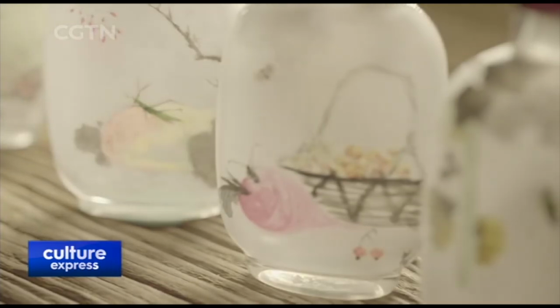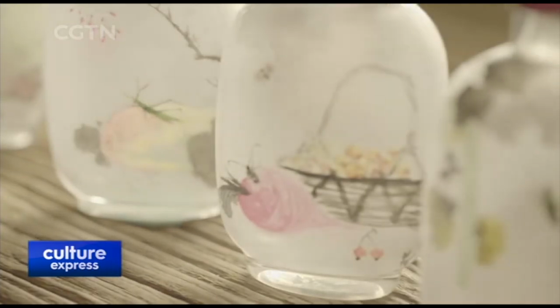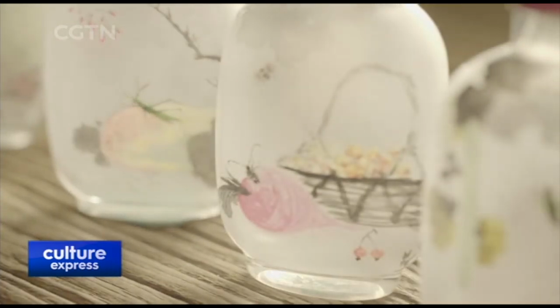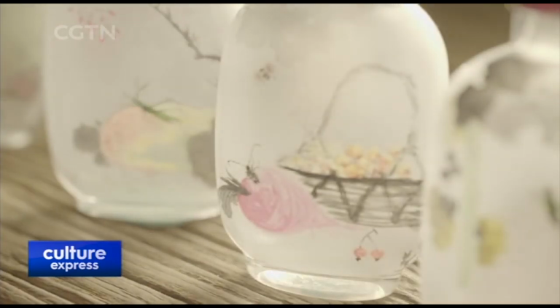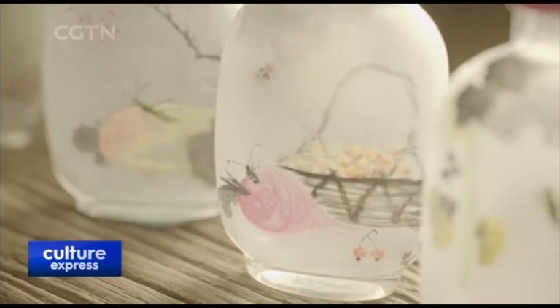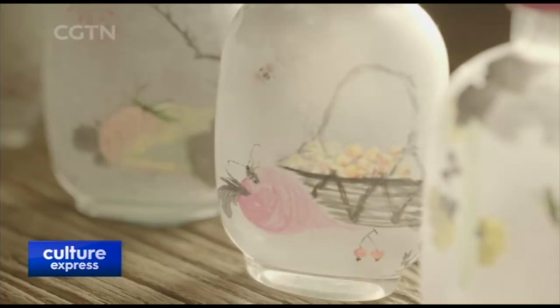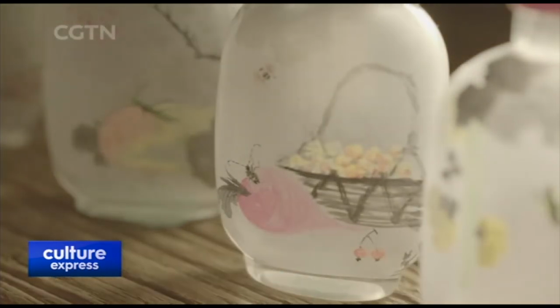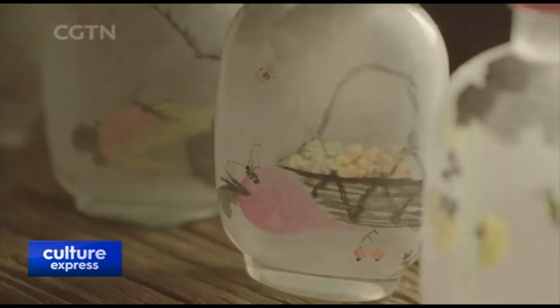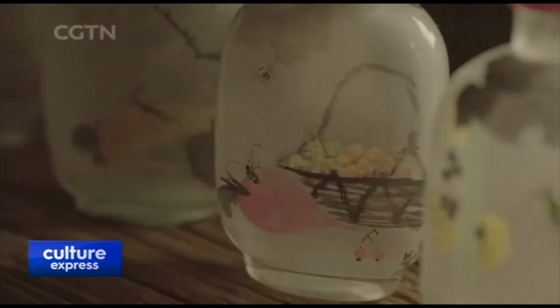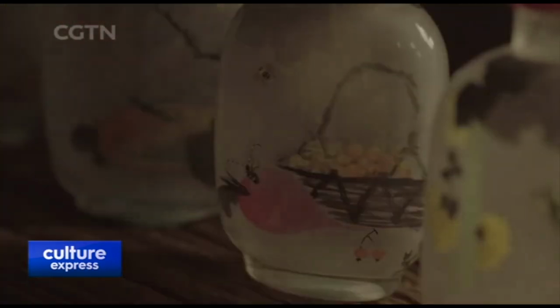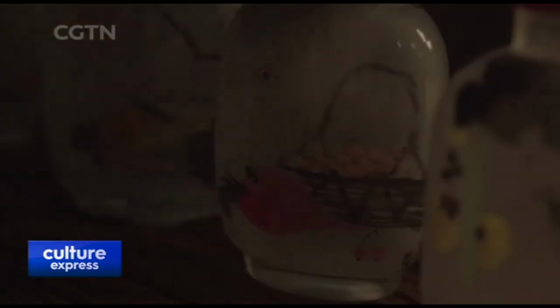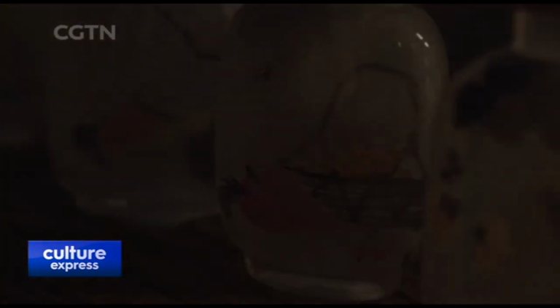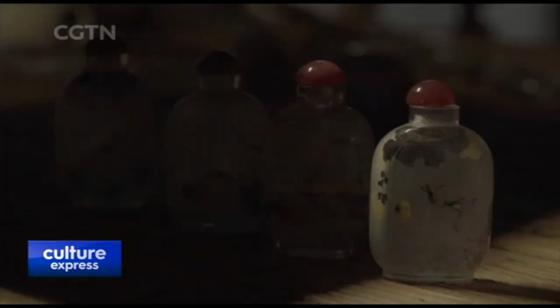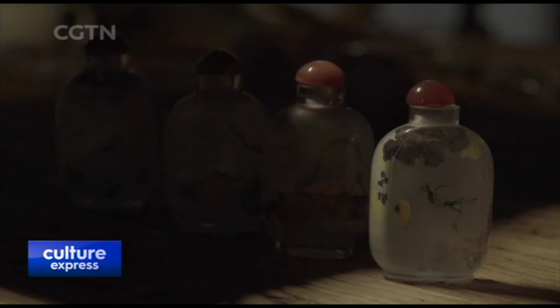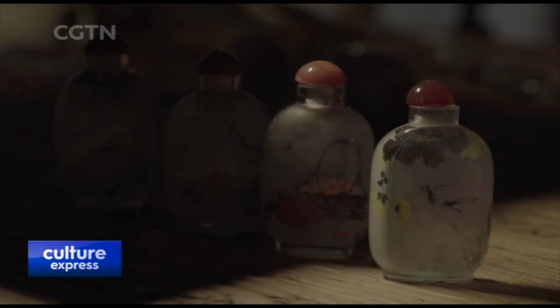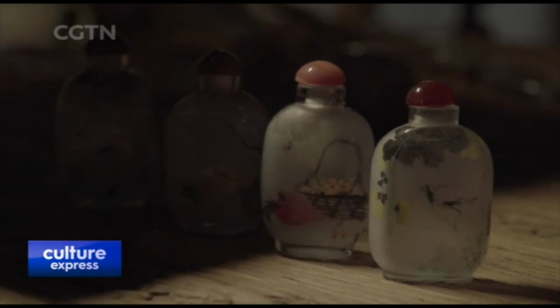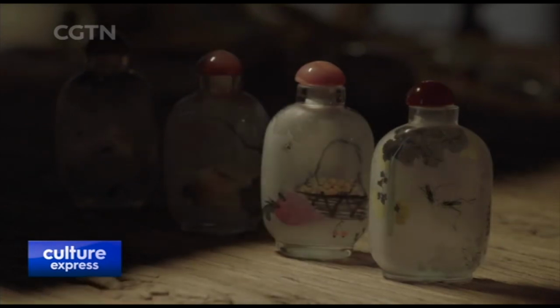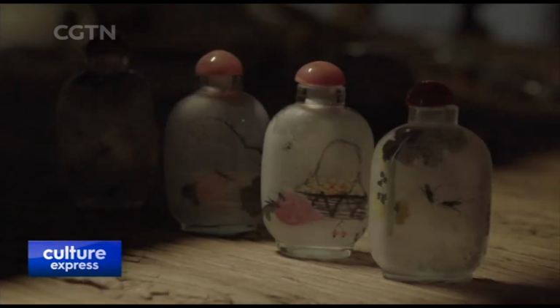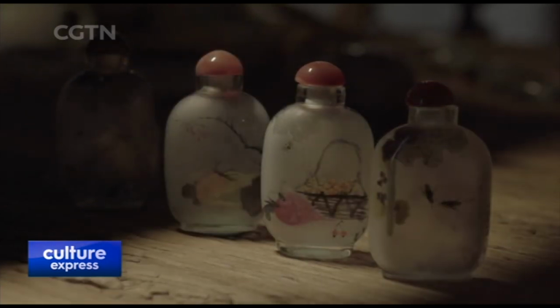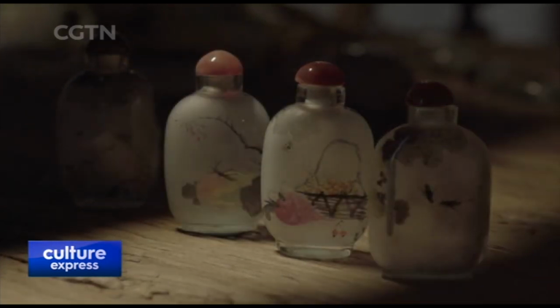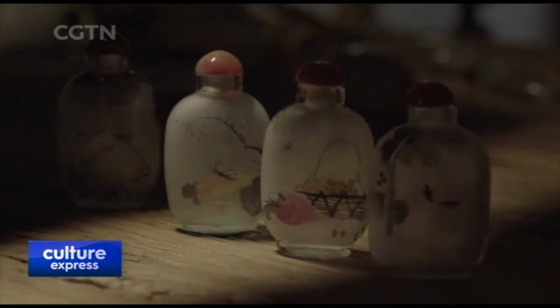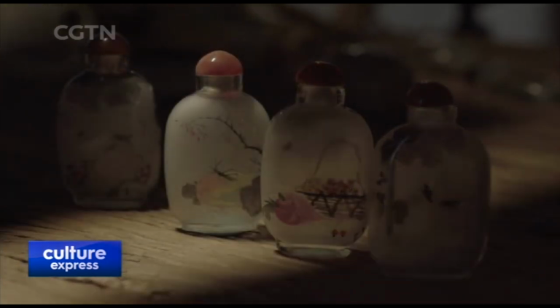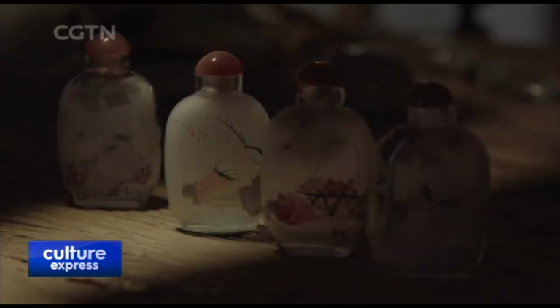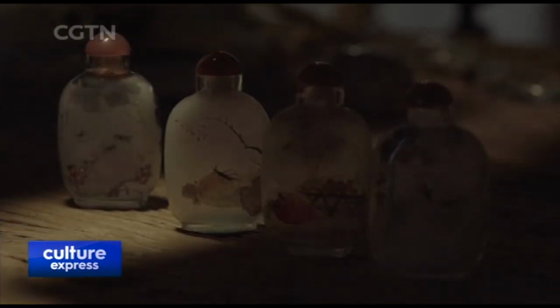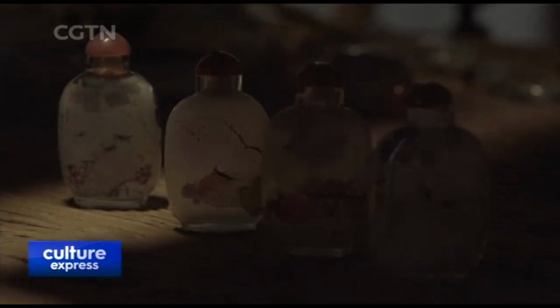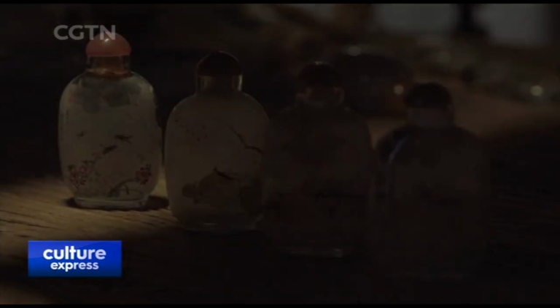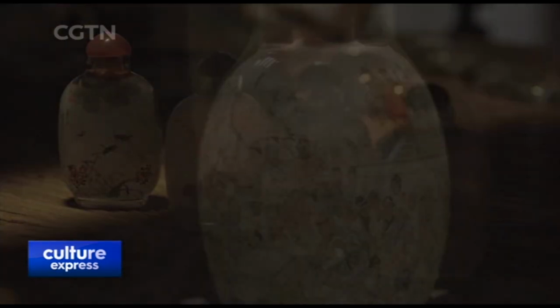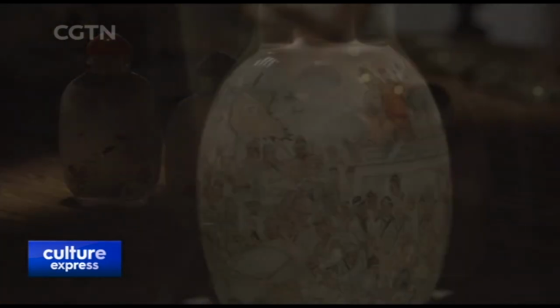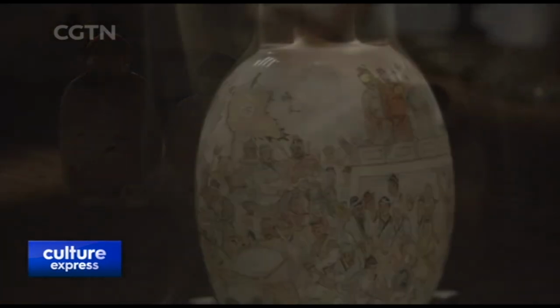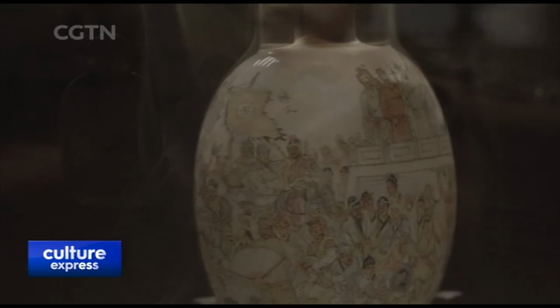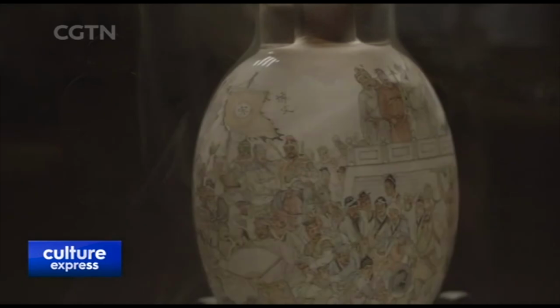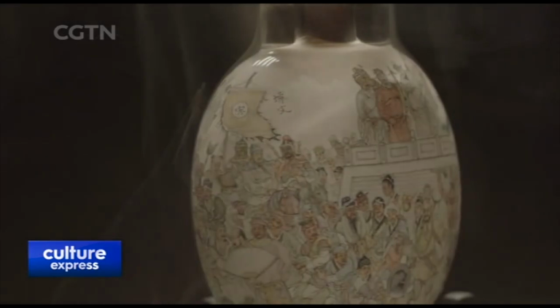Inside-painted snuff bottles were developed to become influential works of art that include elements of poetry and calligraphy.